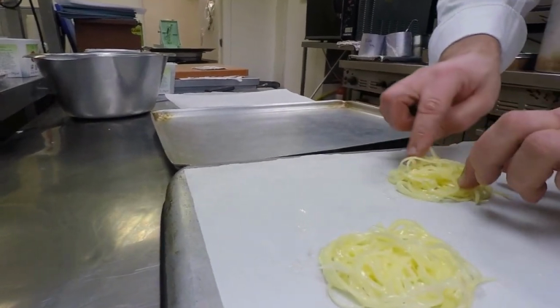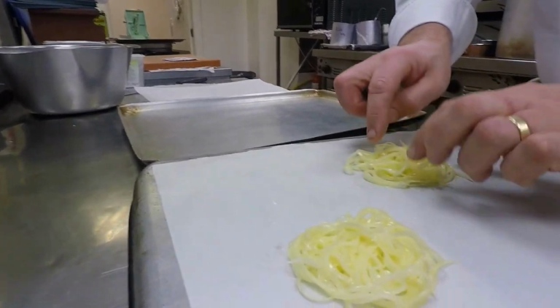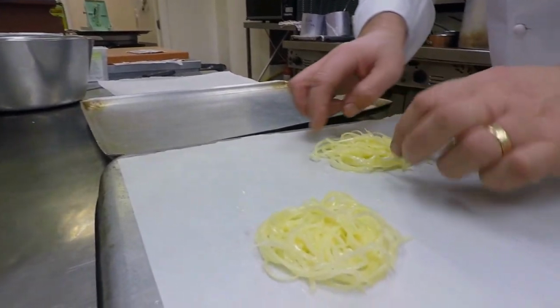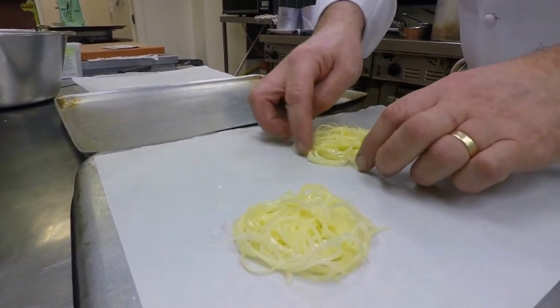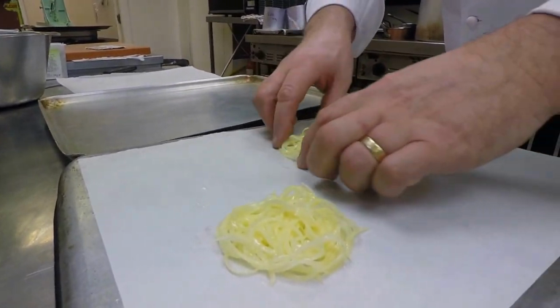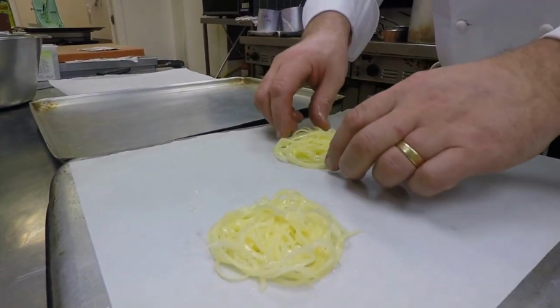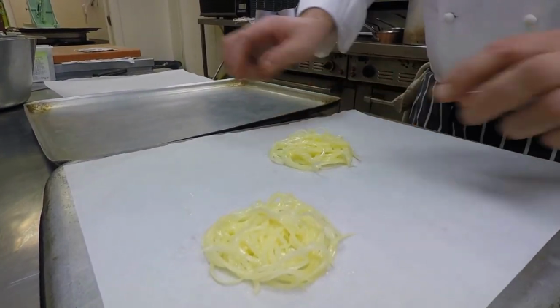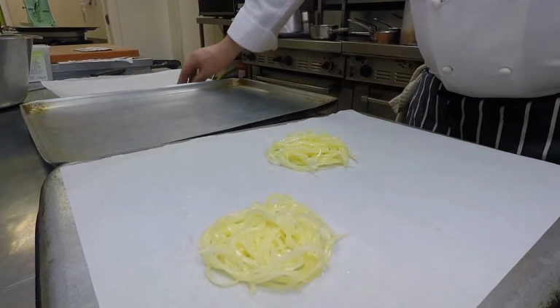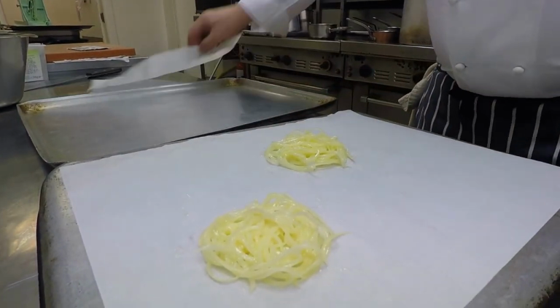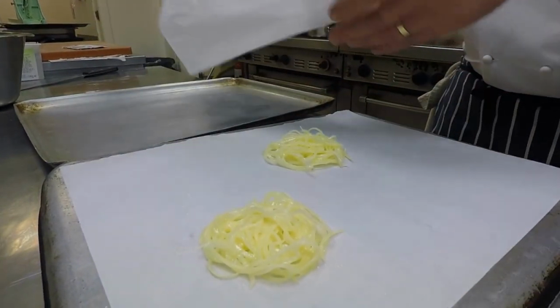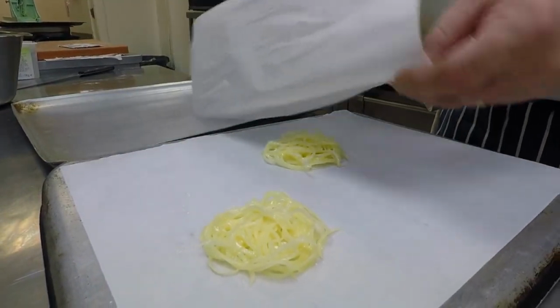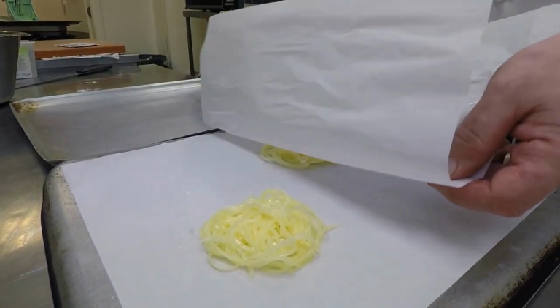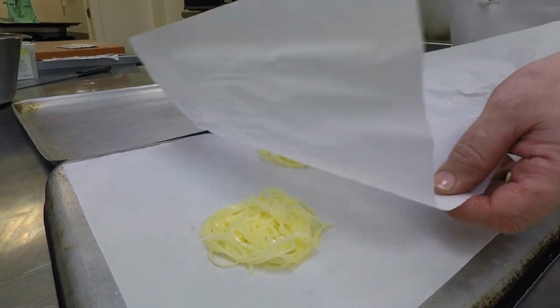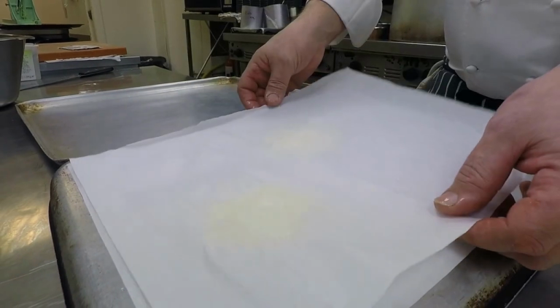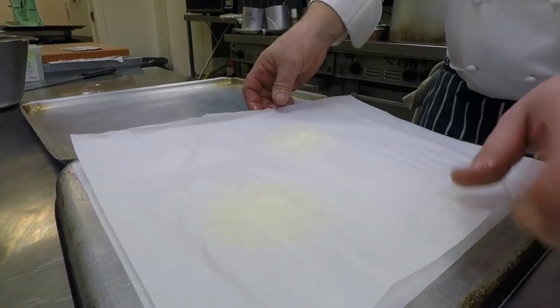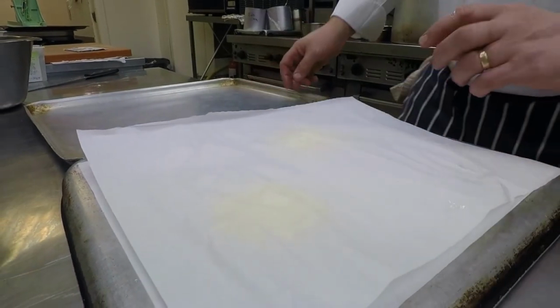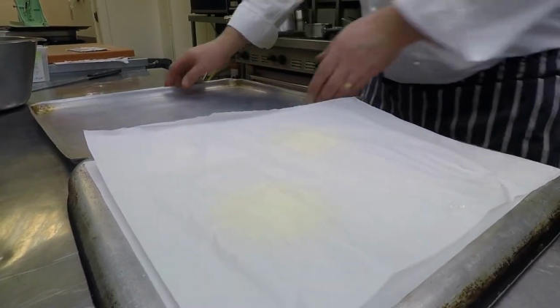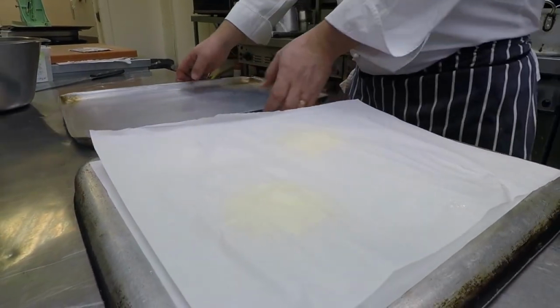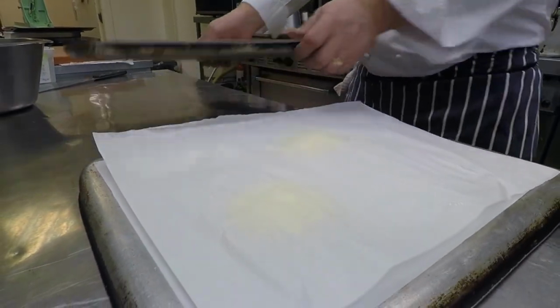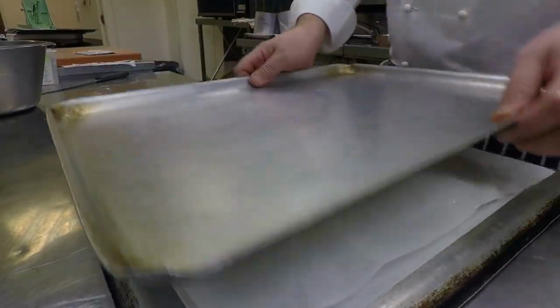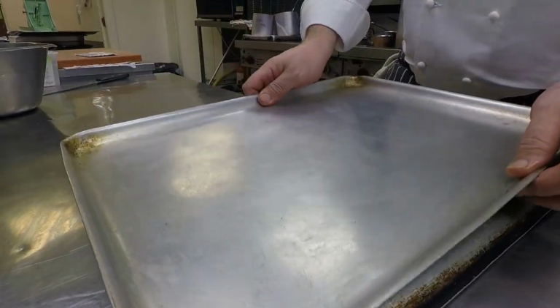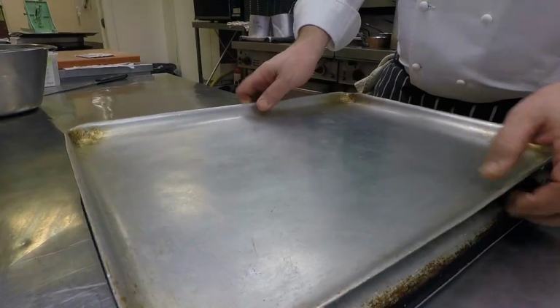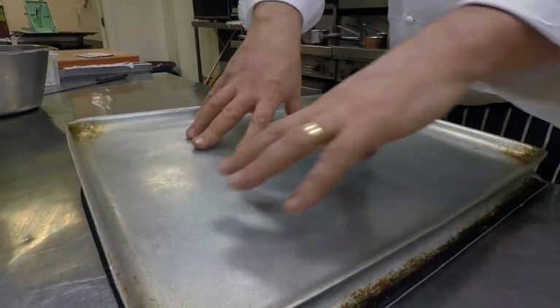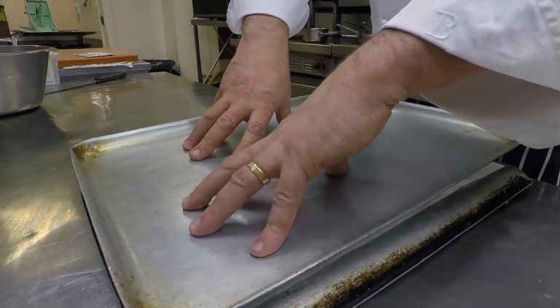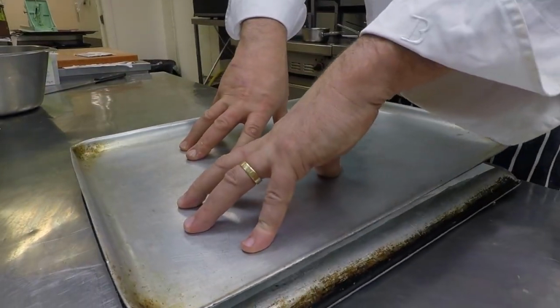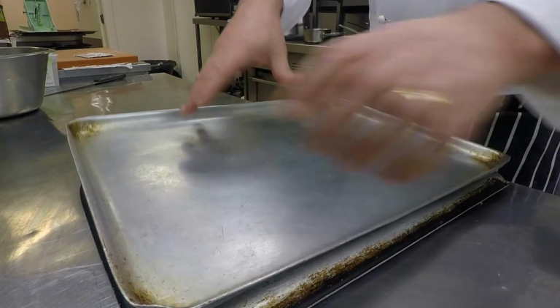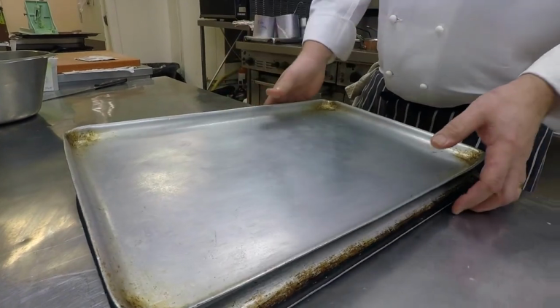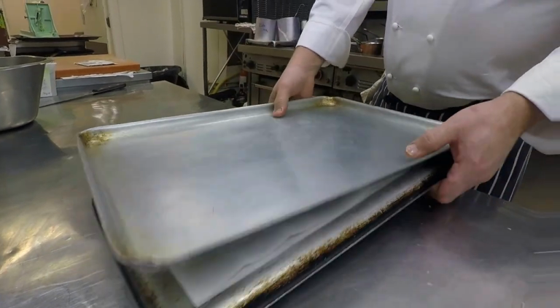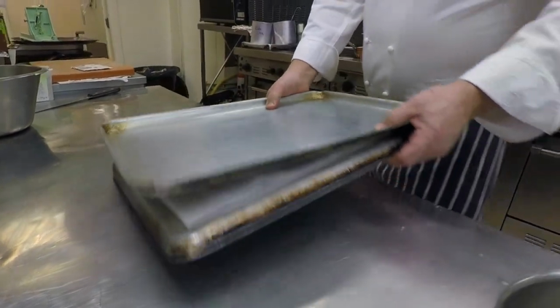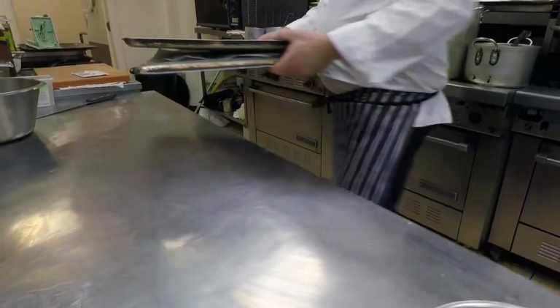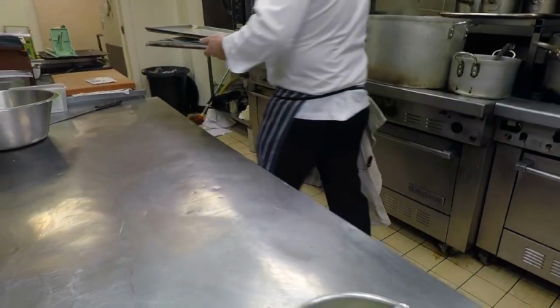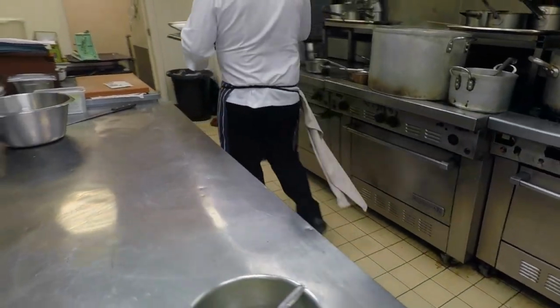Quite rustic. Take the grease proof on top, another tray on top, just press it lightly, and then we put that in the oven.